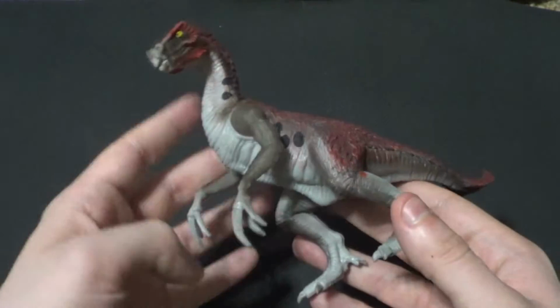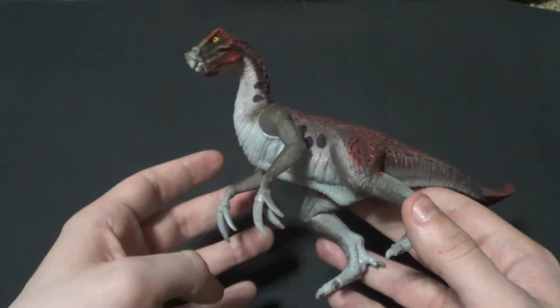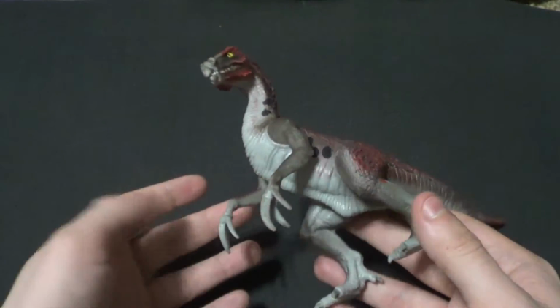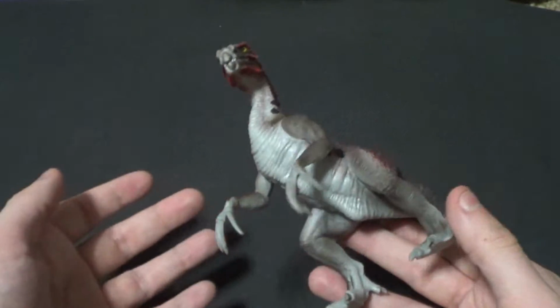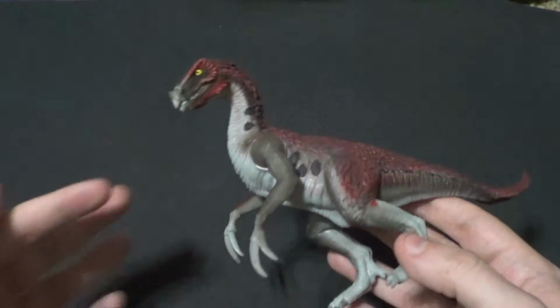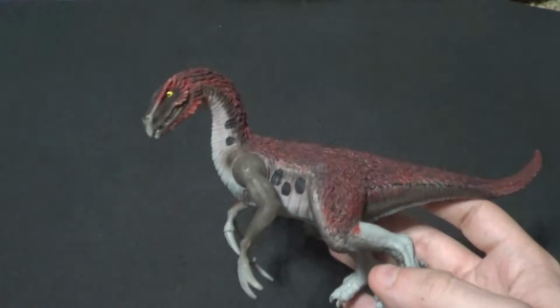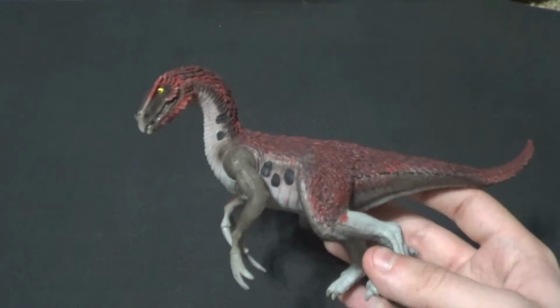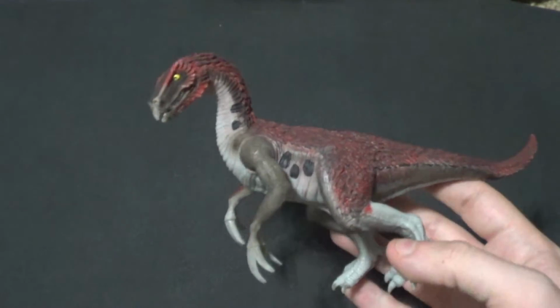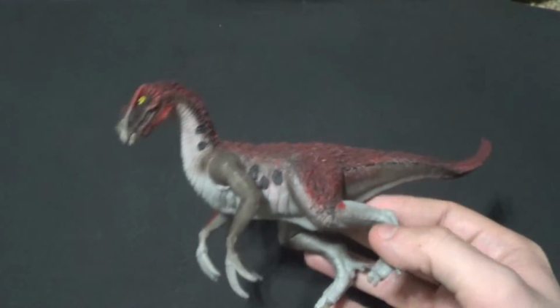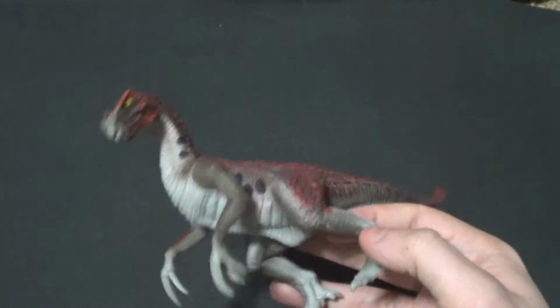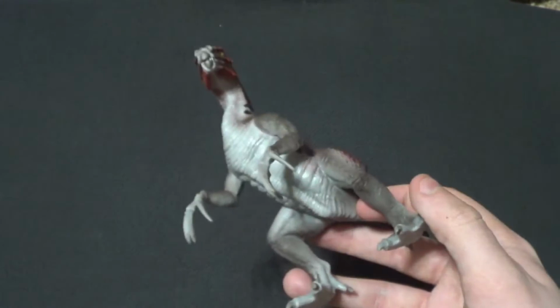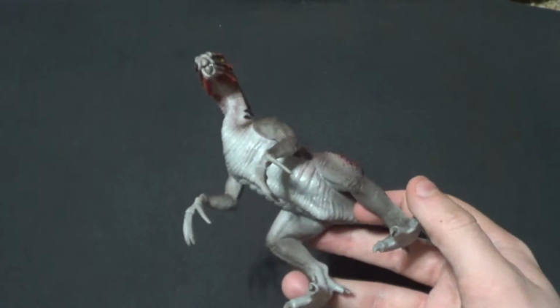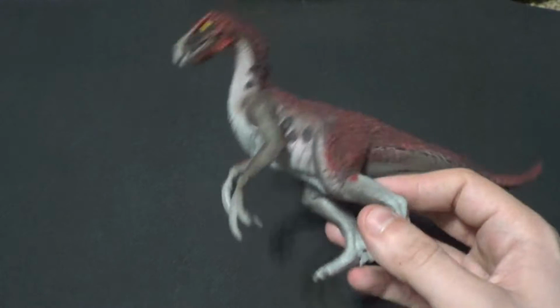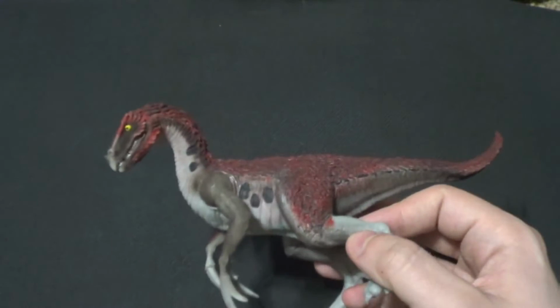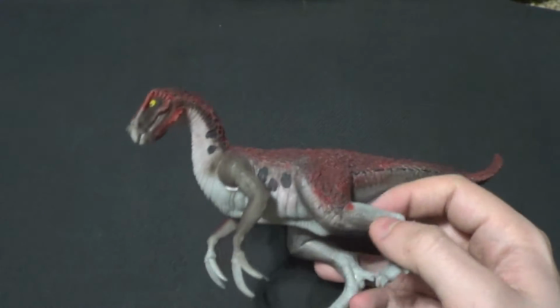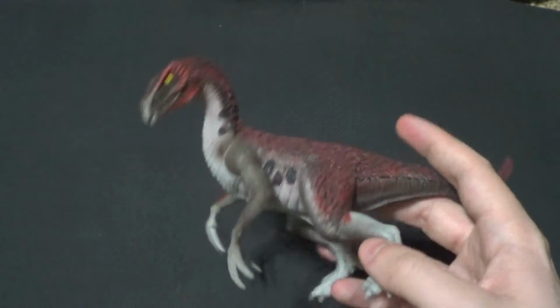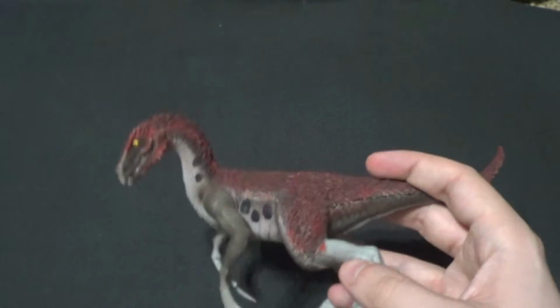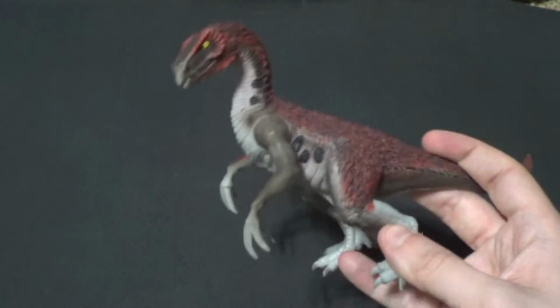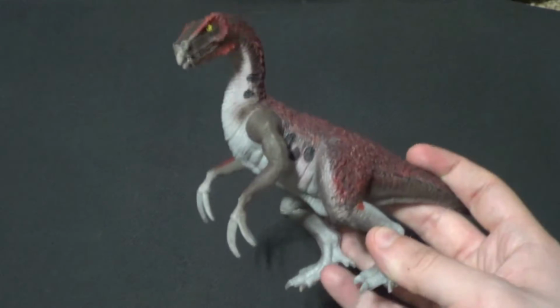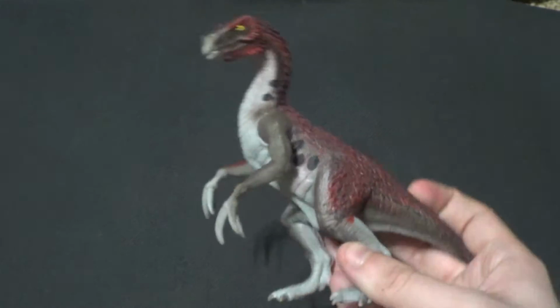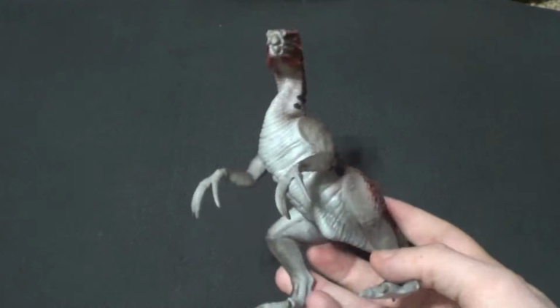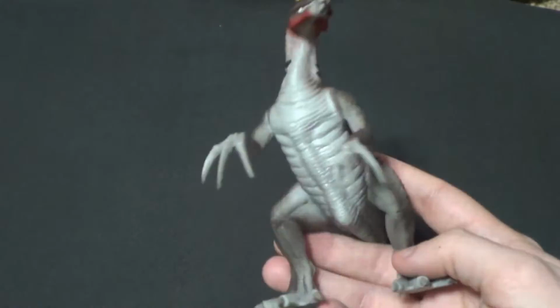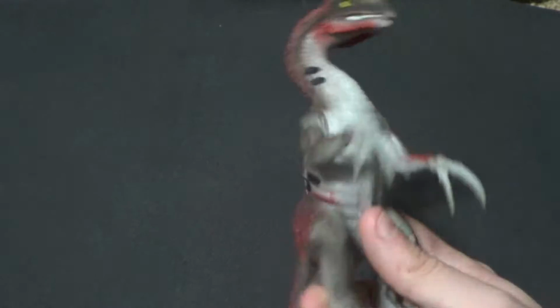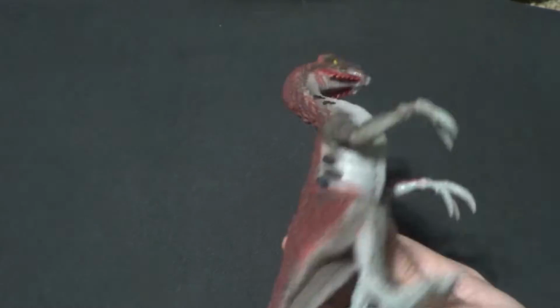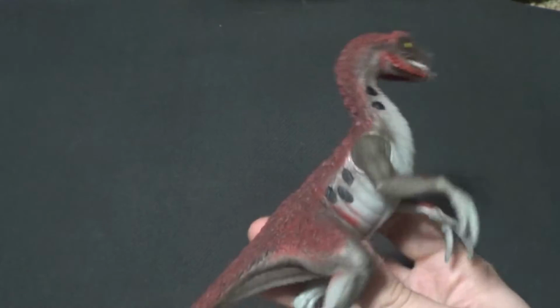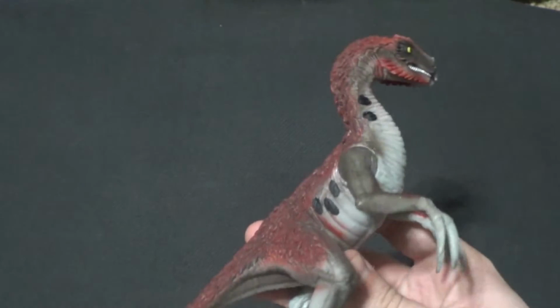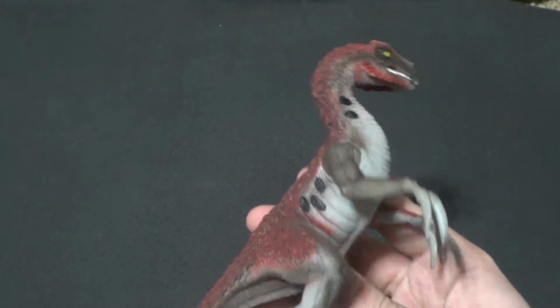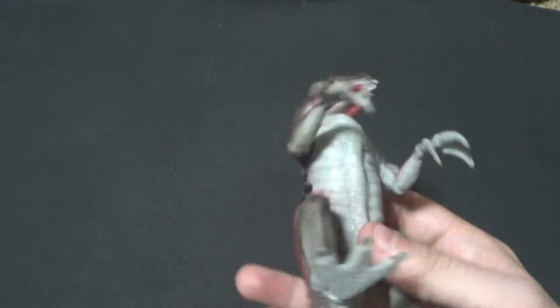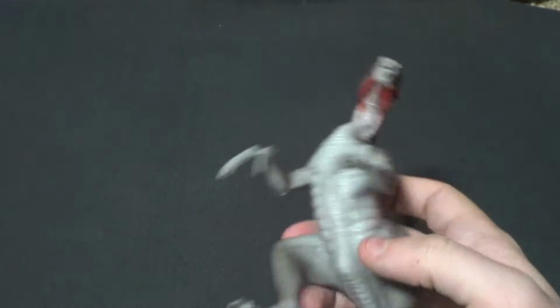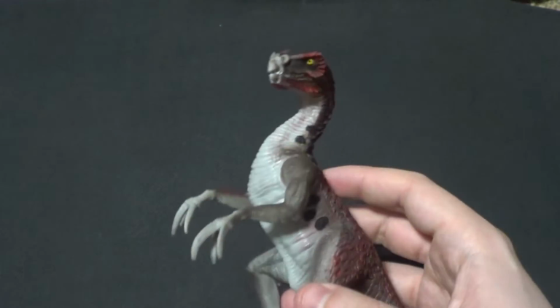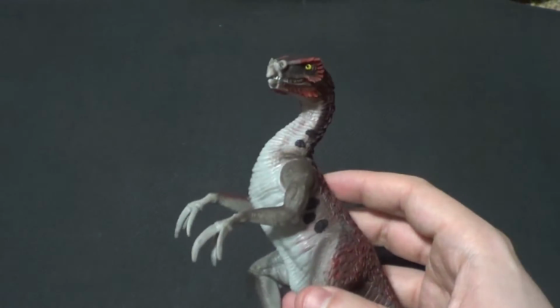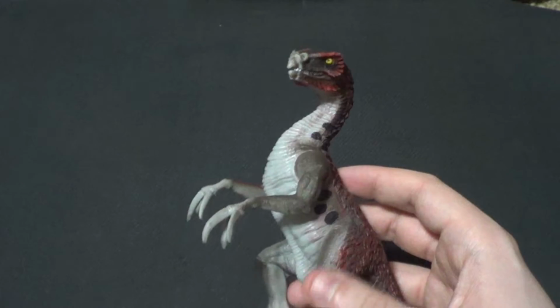Therizinosaurus is my favorite herbivorous dinosaur, and I had the Papo and I had the Schleich, so I was like, let's get the Juvenile from Schleich. I think it's pretty cool.